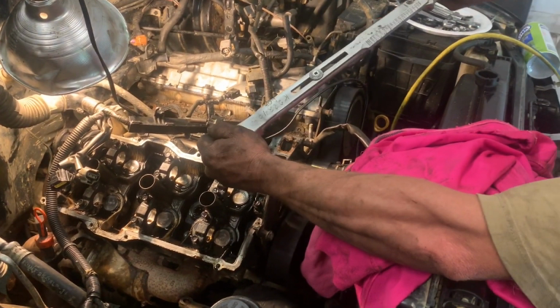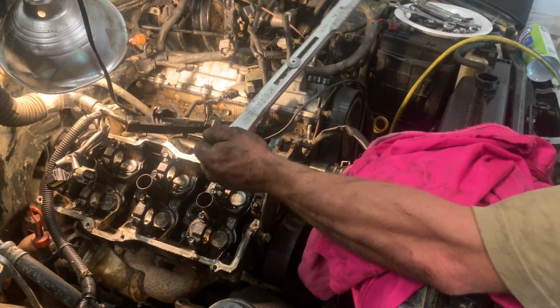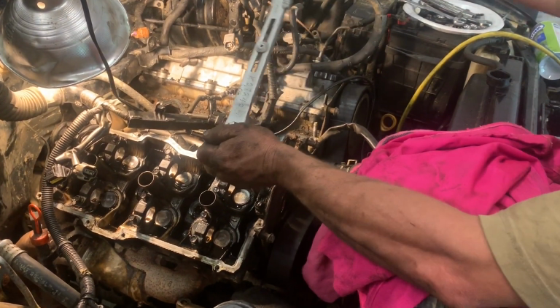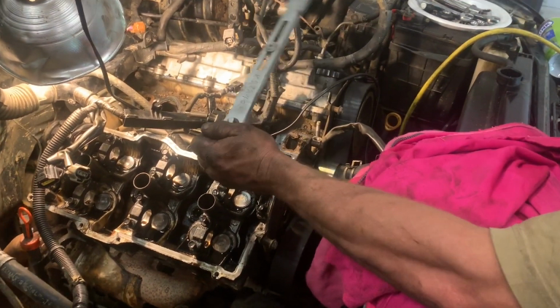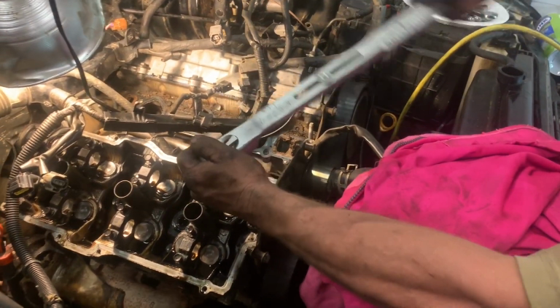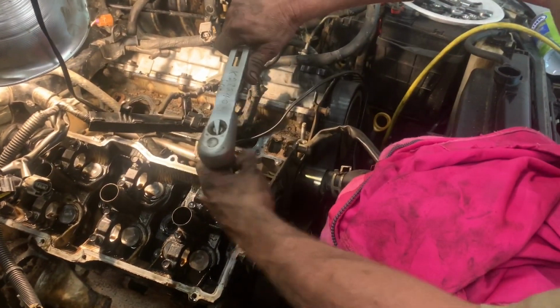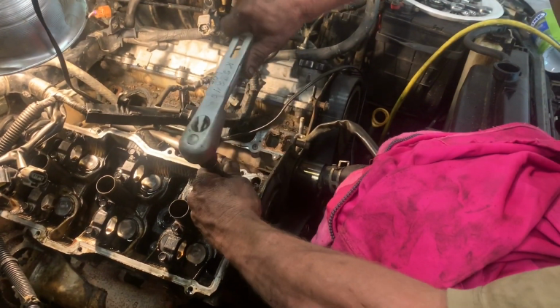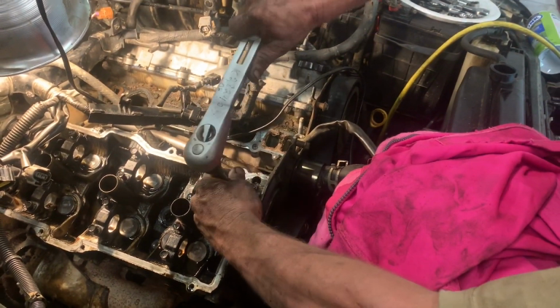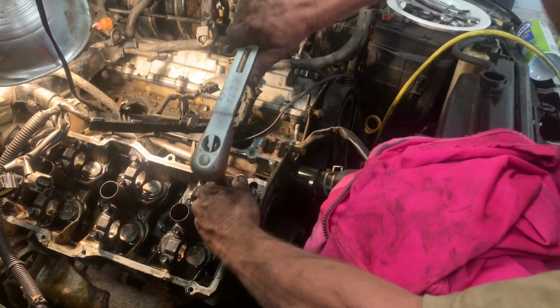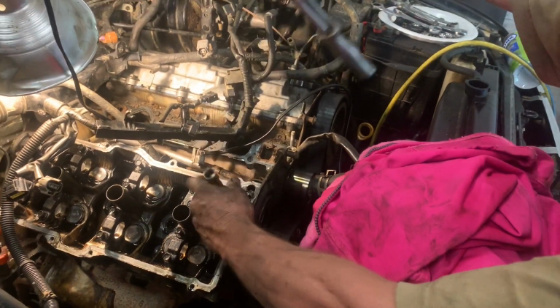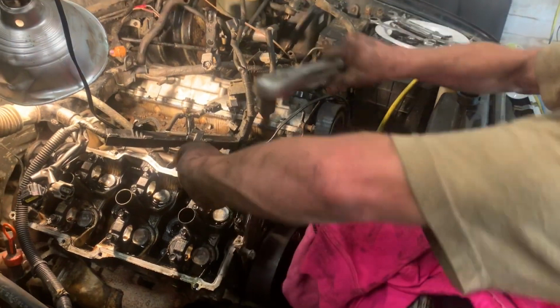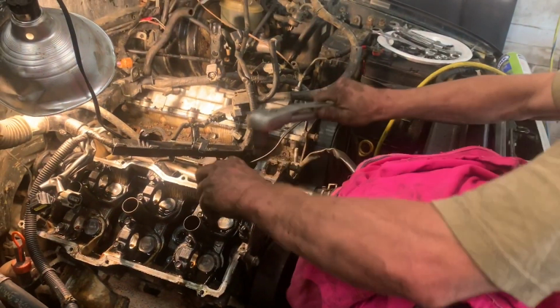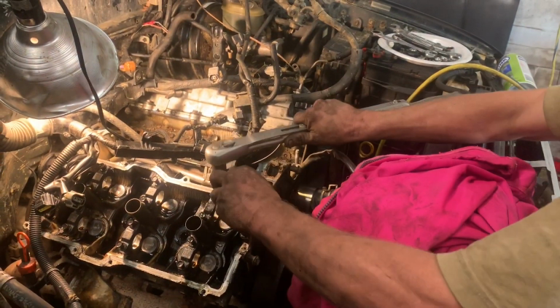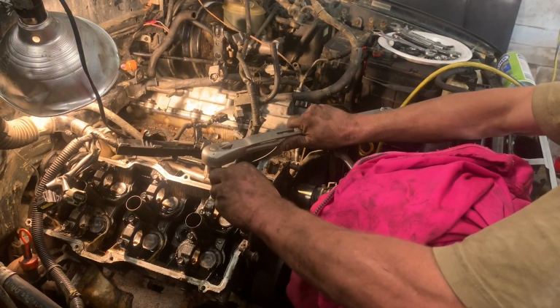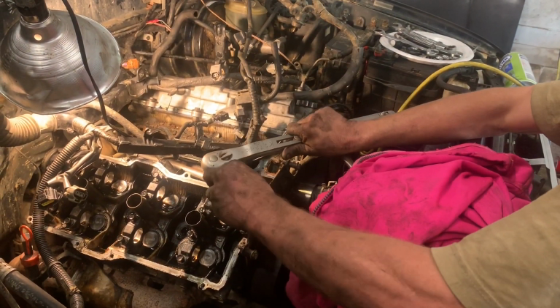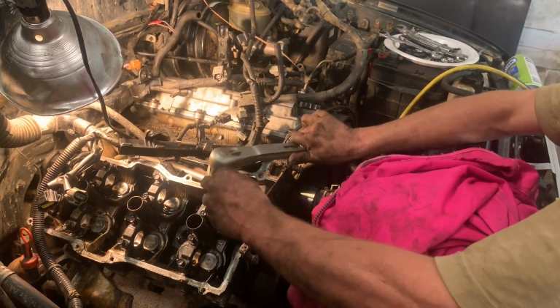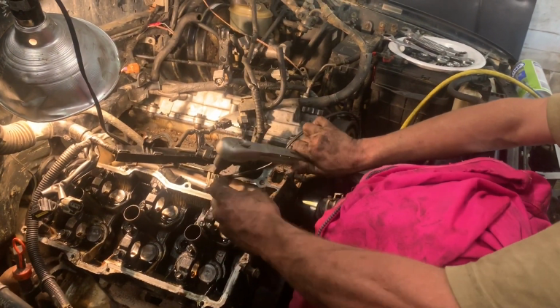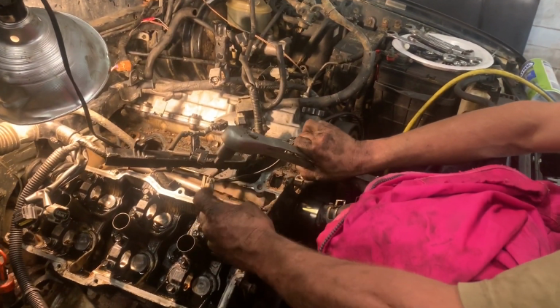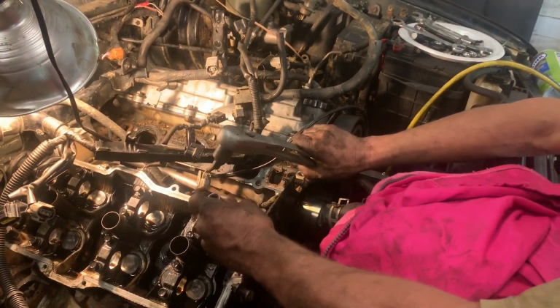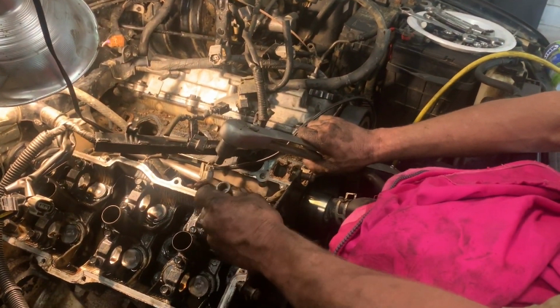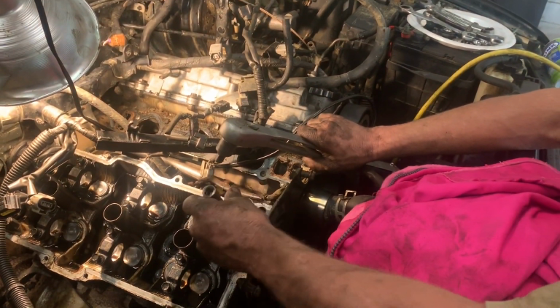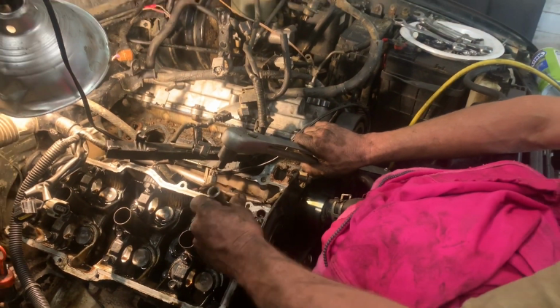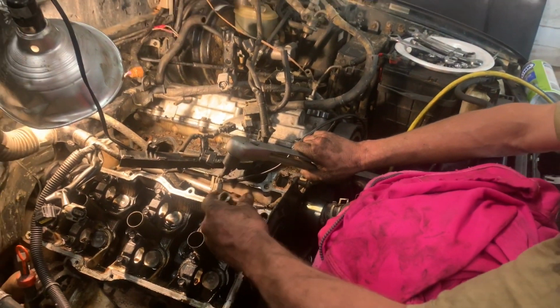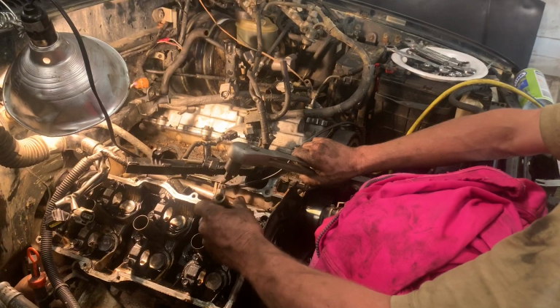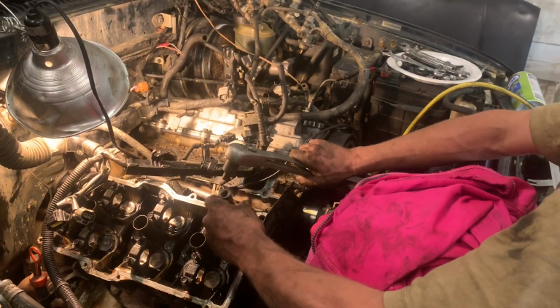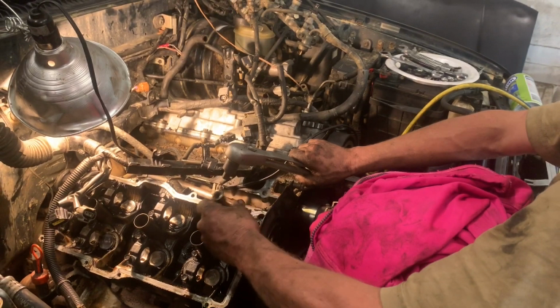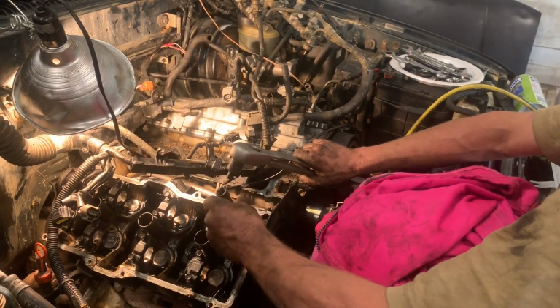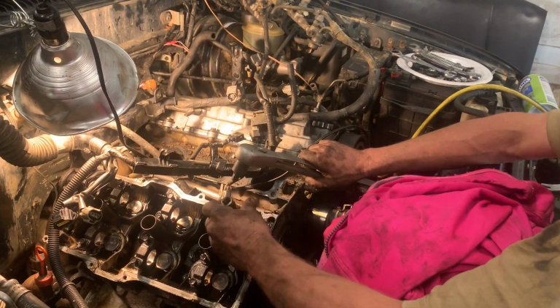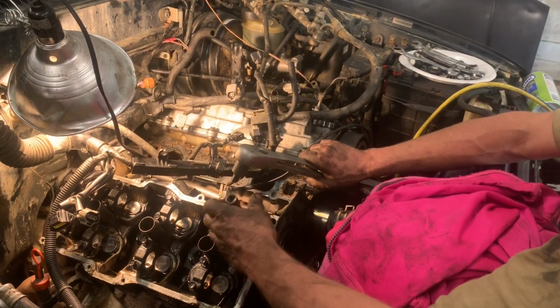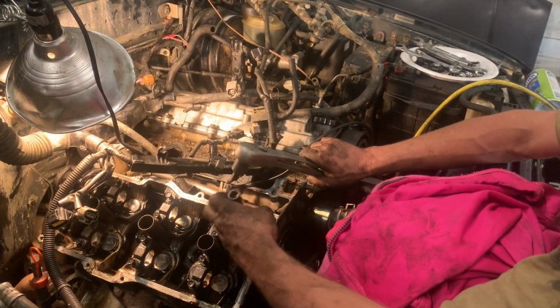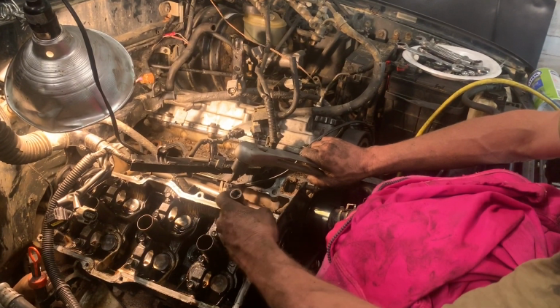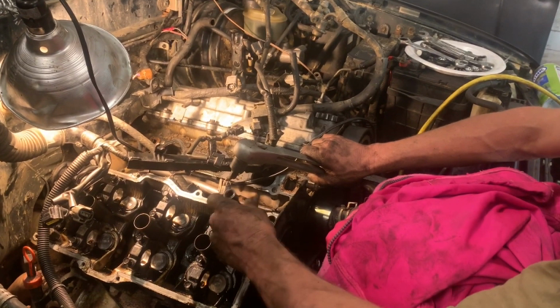What kind of wrench is that? Old, old, old, old mechanical tool wrench. That is old. Do they still make tools like that?